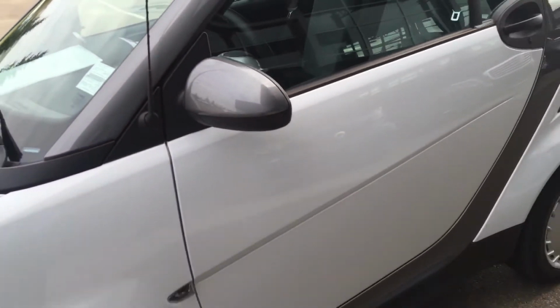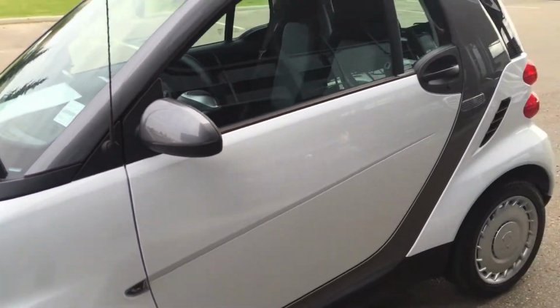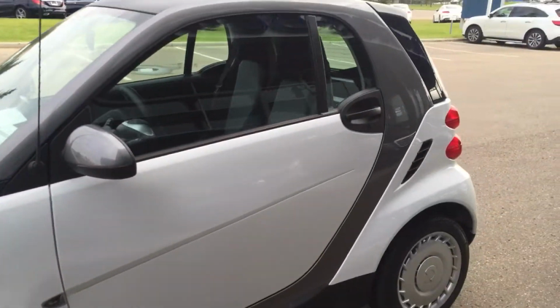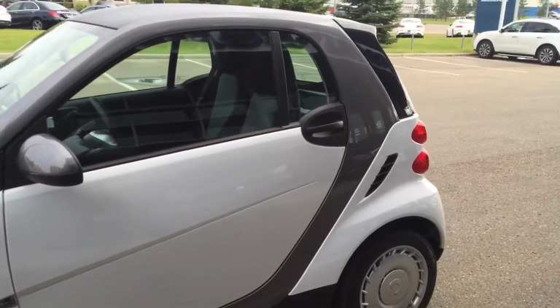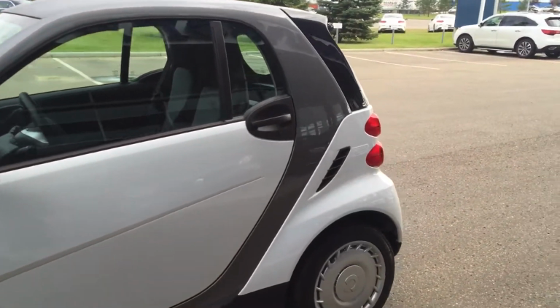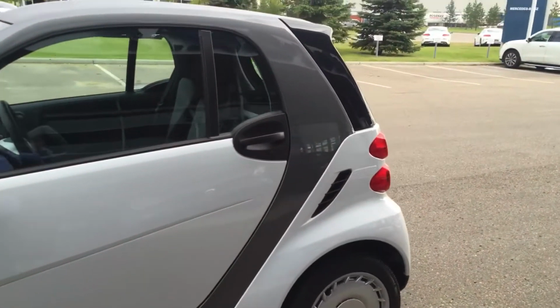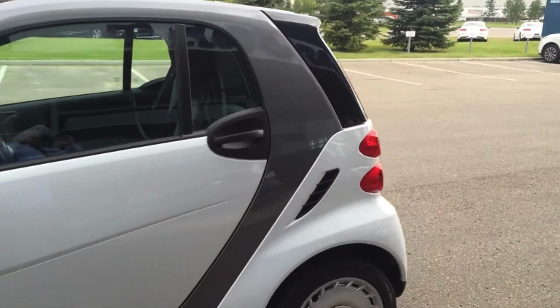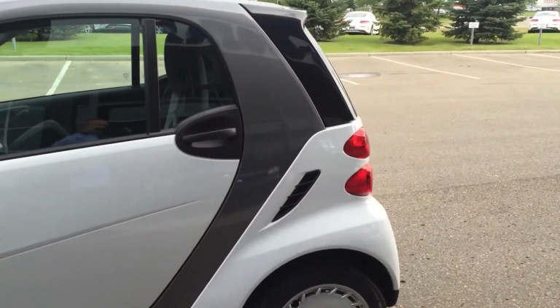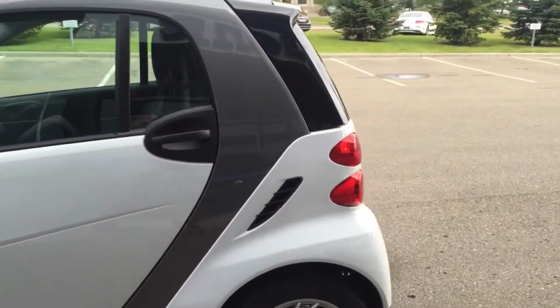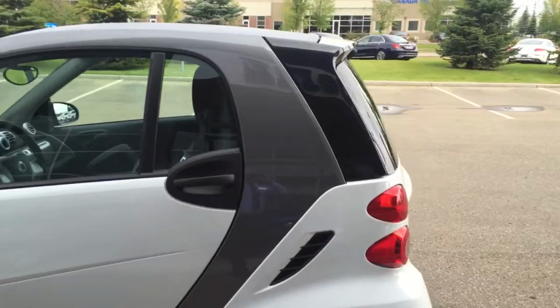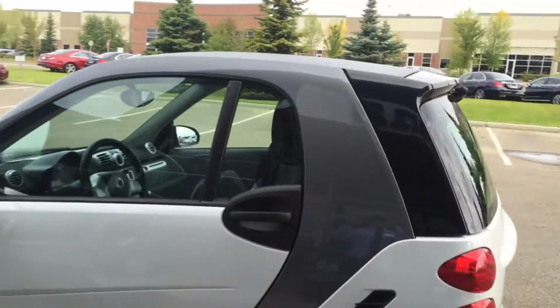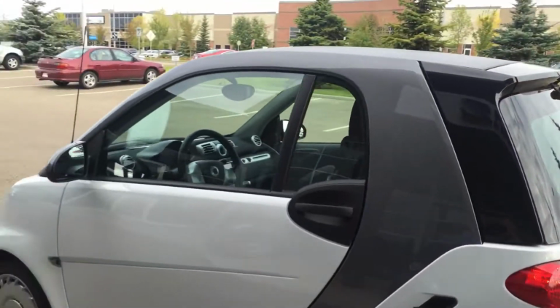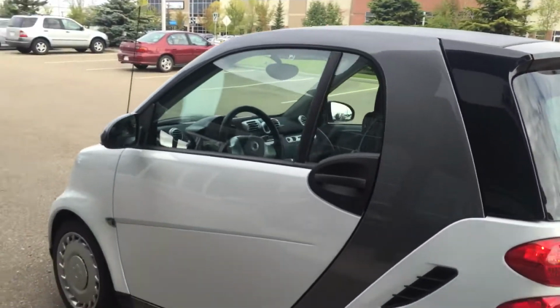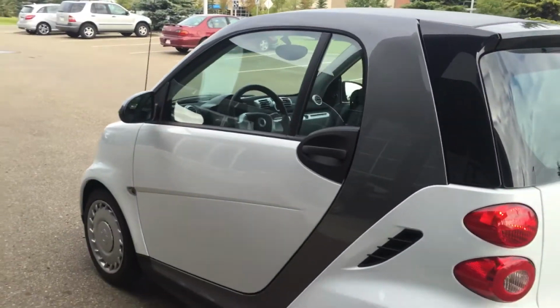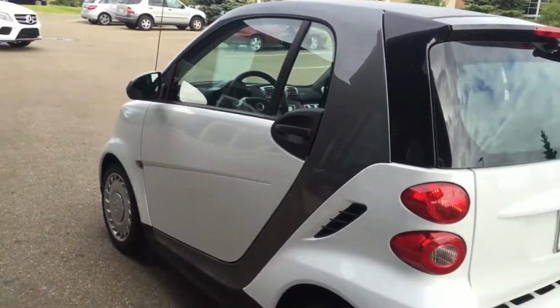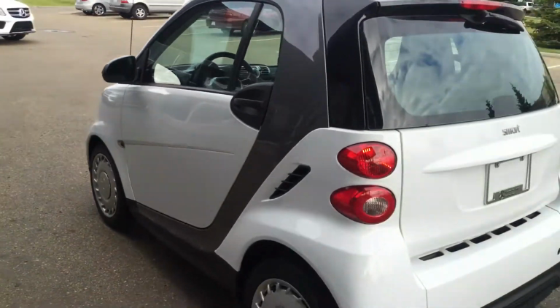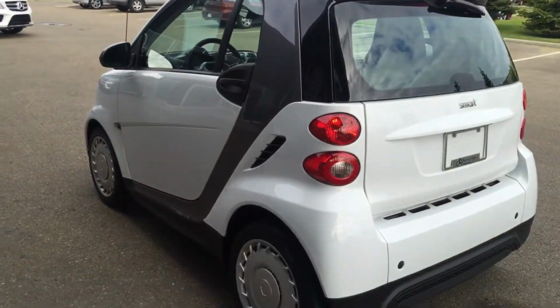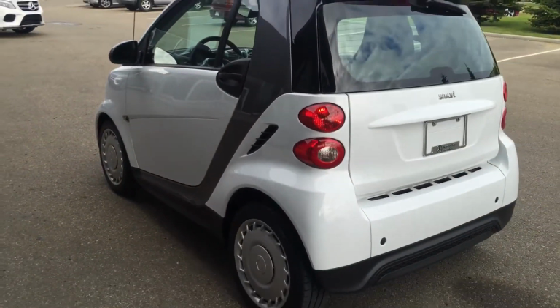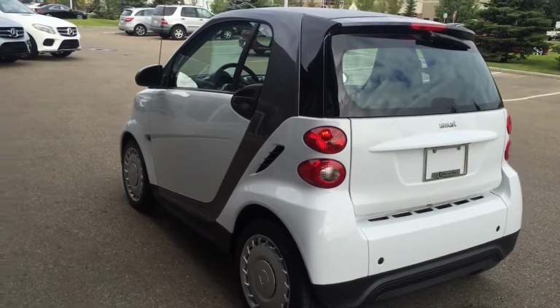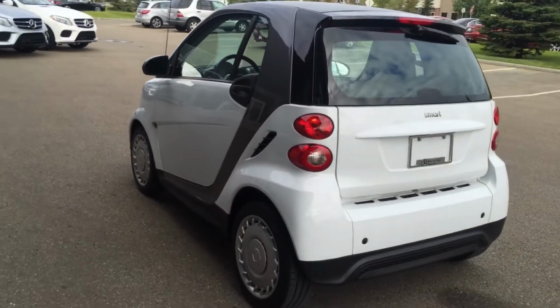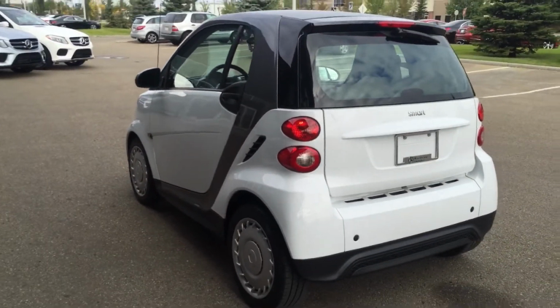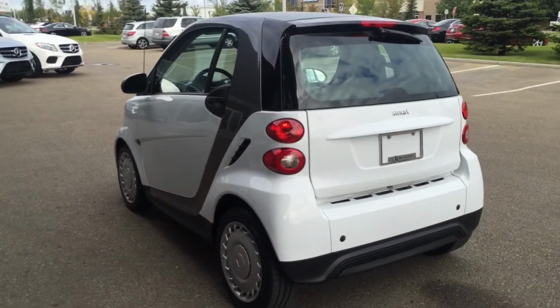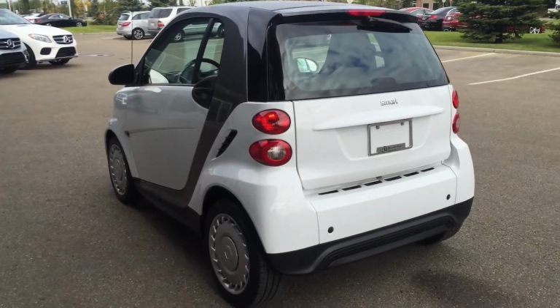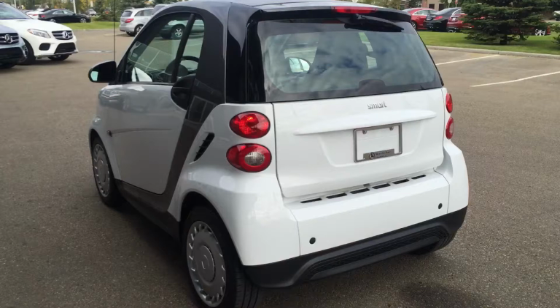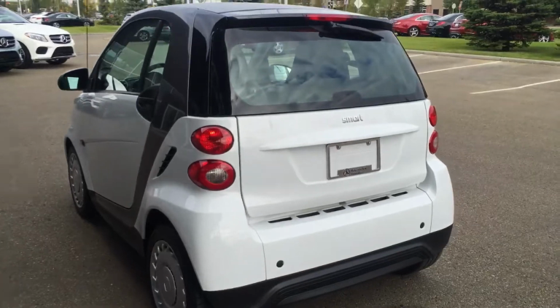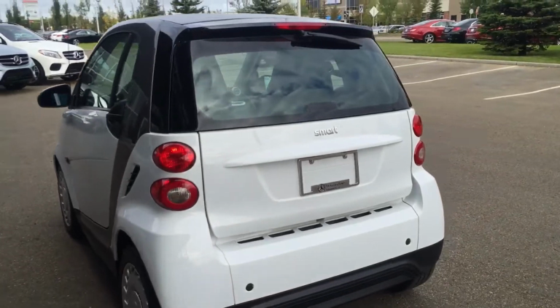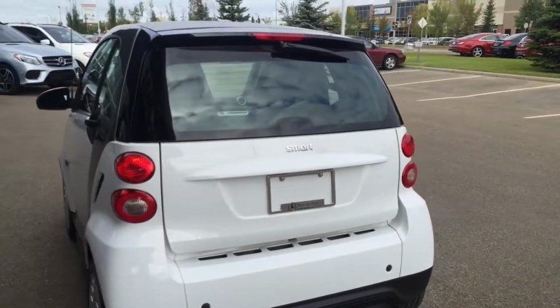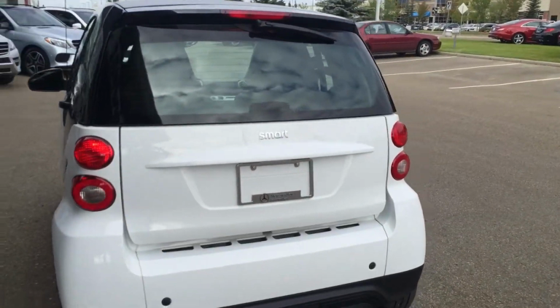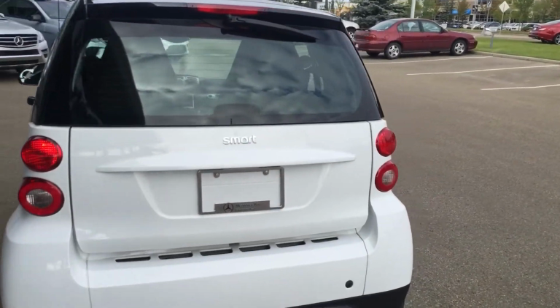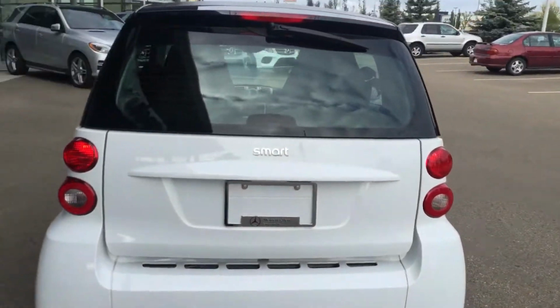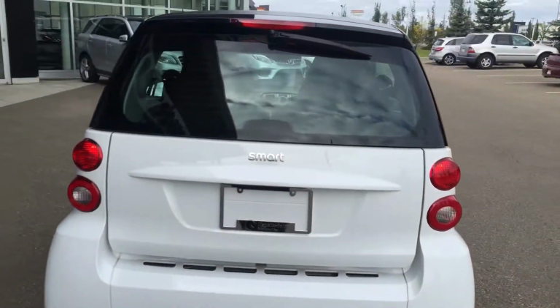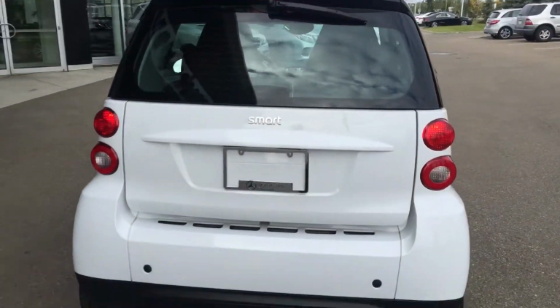This car was clearly extremely well taken care of. This car came from New Westminster, B.C., so she probably hasn't seen any harsh, terribly cold winters and whatnot.